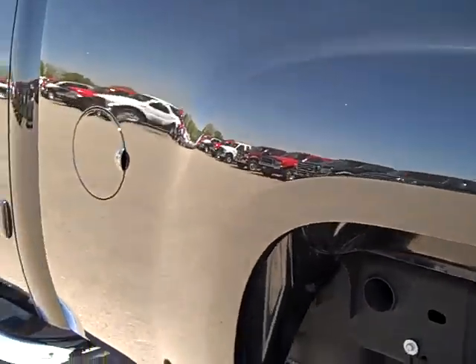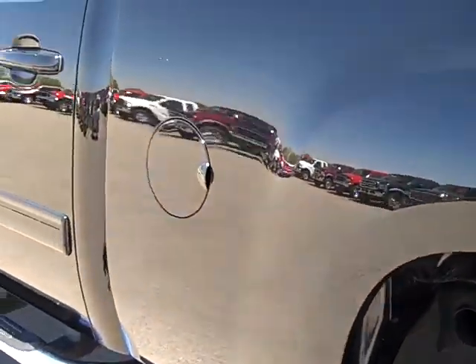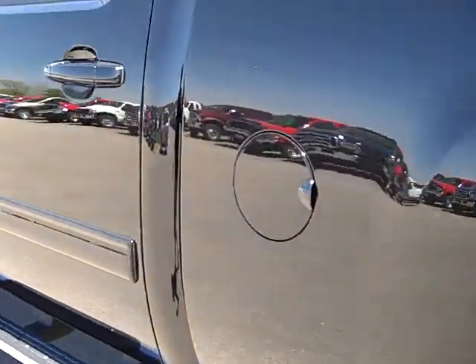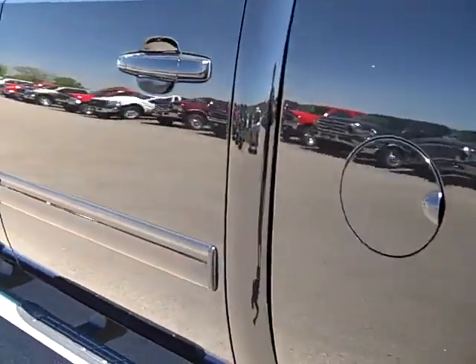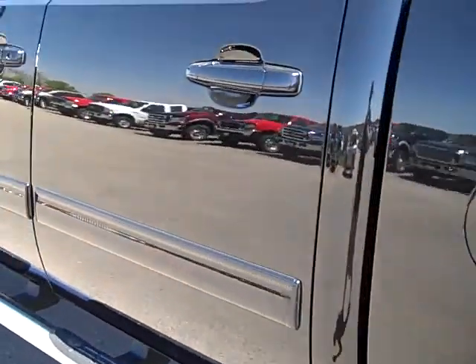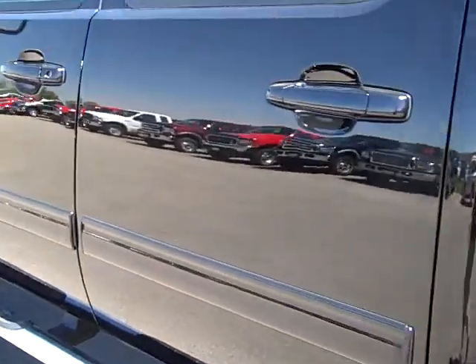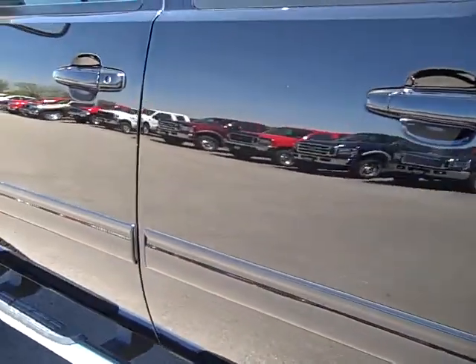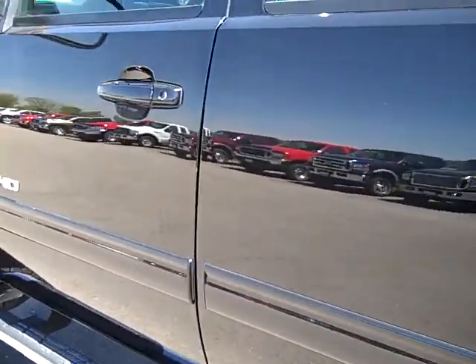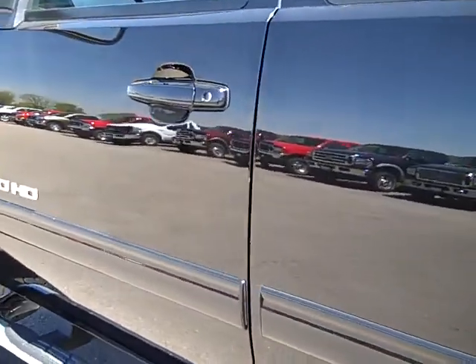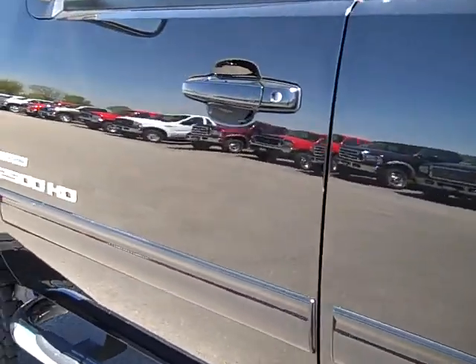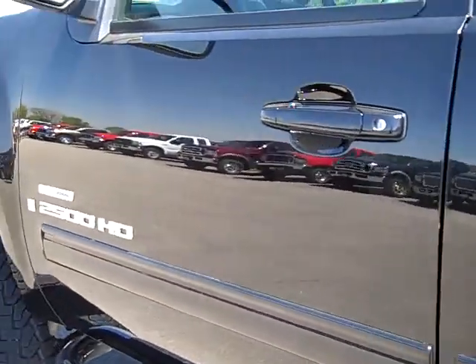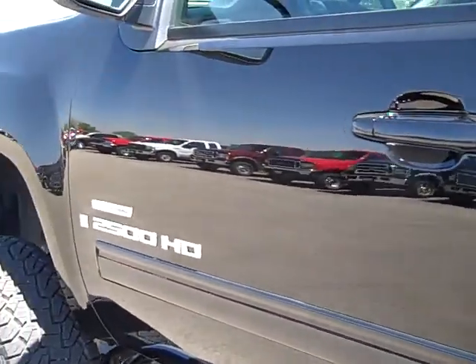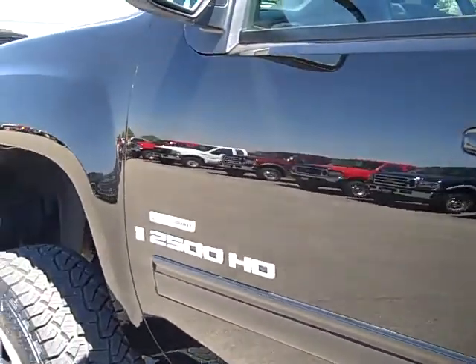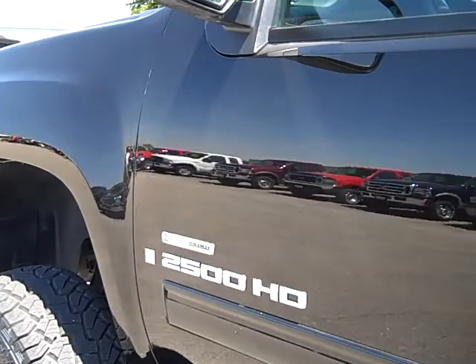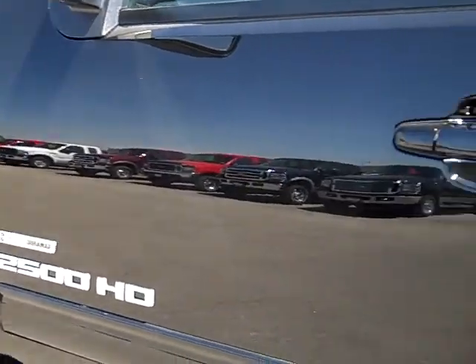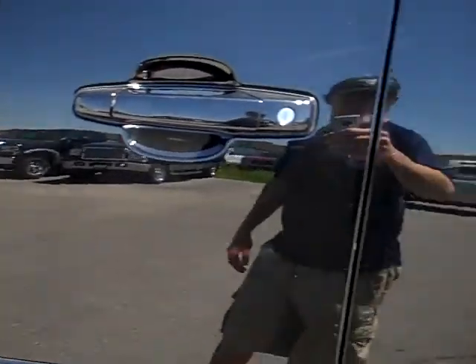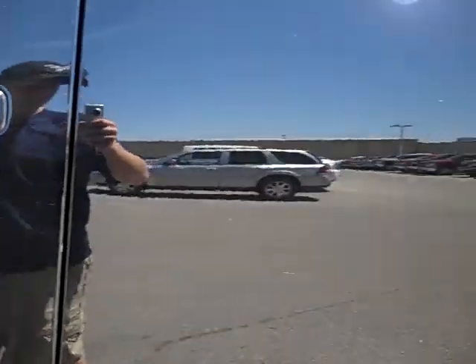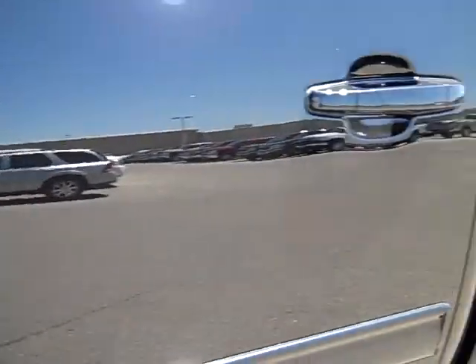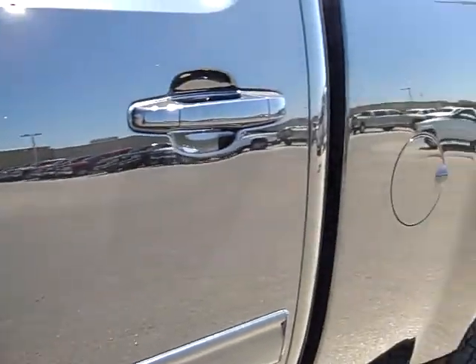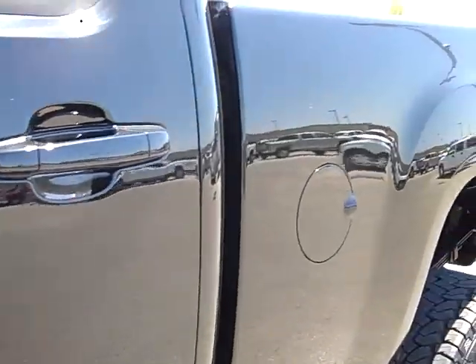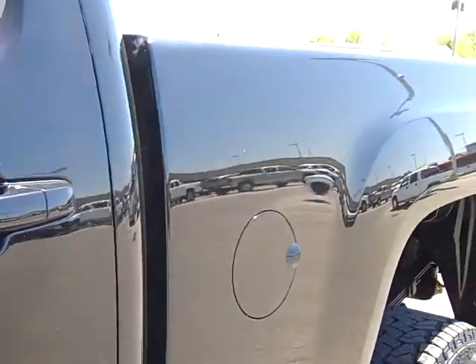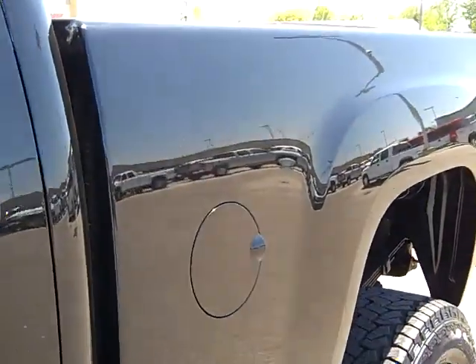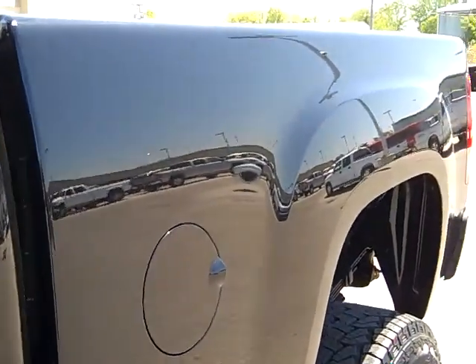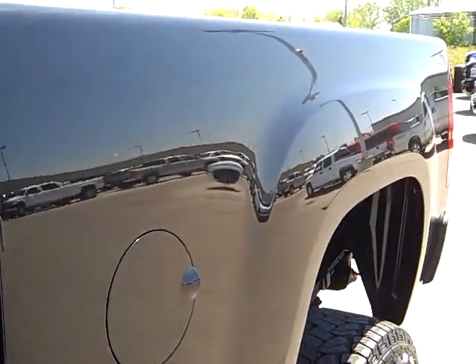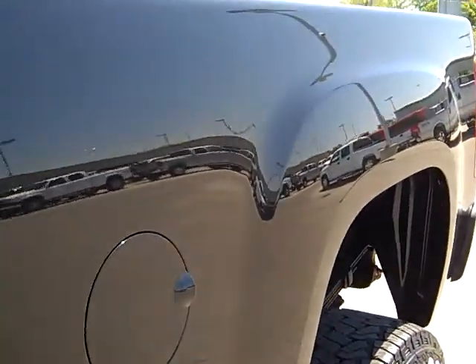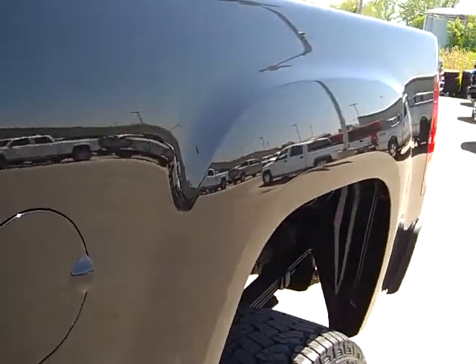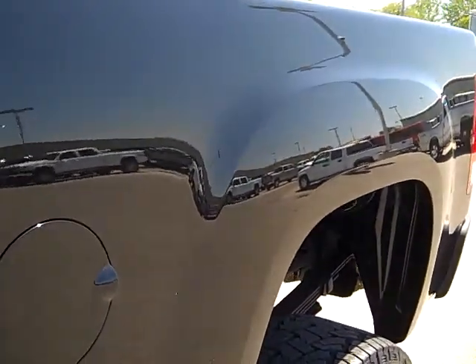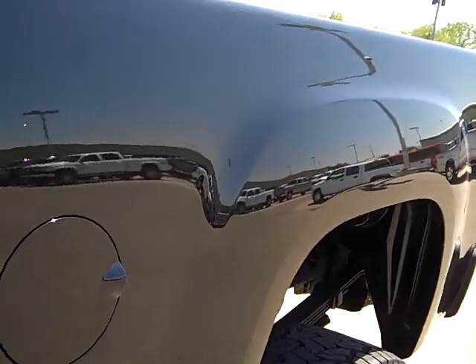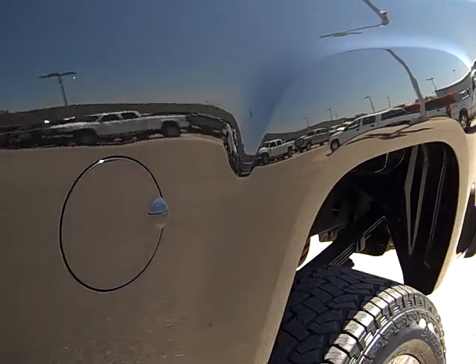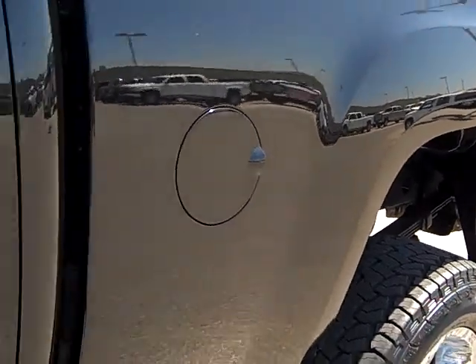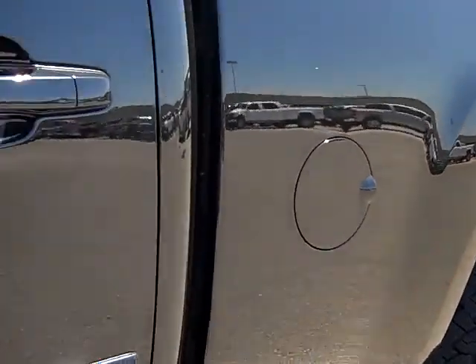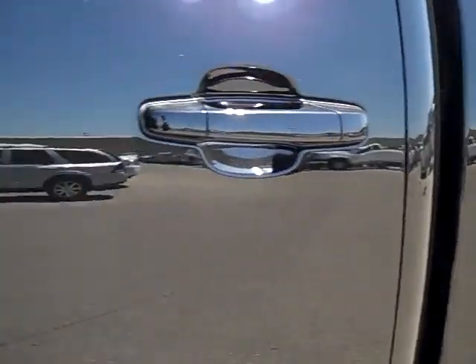These videos allow you to get a good feel of the vehicle and its overall quality. You can see just how mirror-like that paint is. A really clean truck.